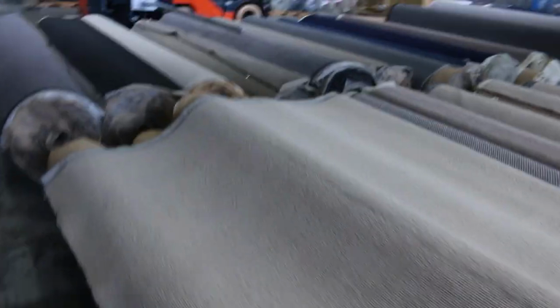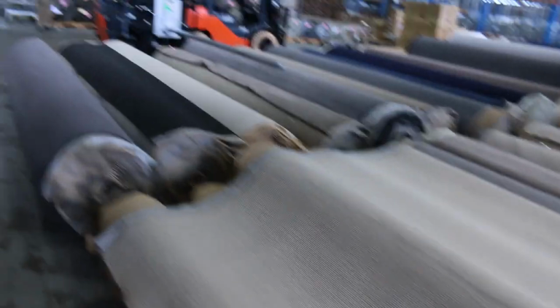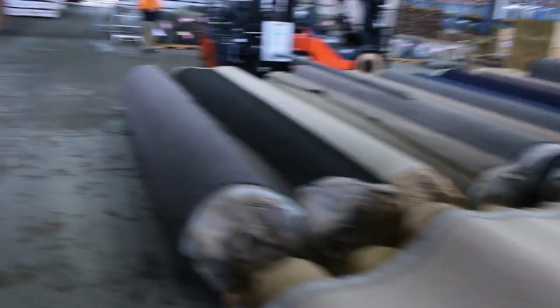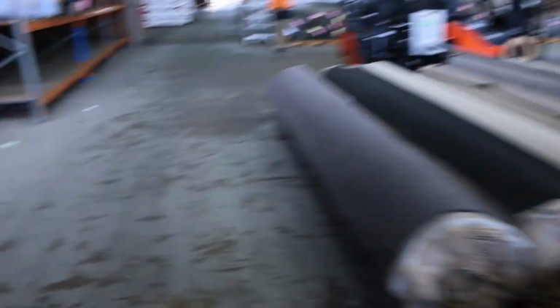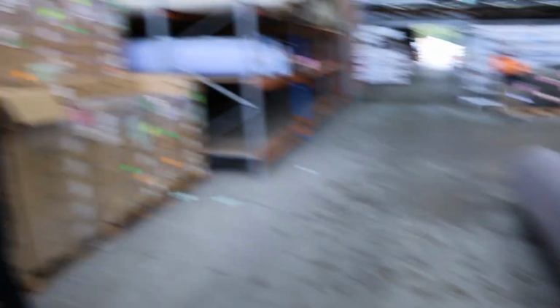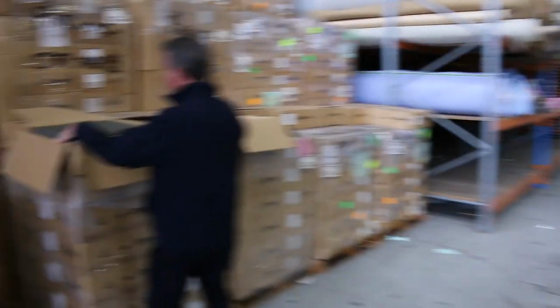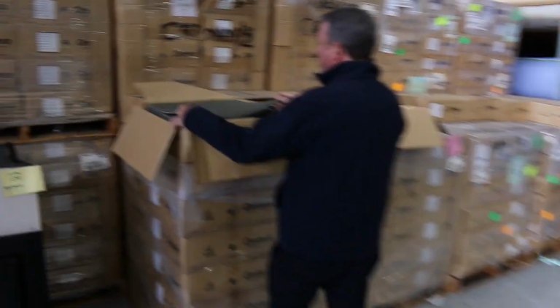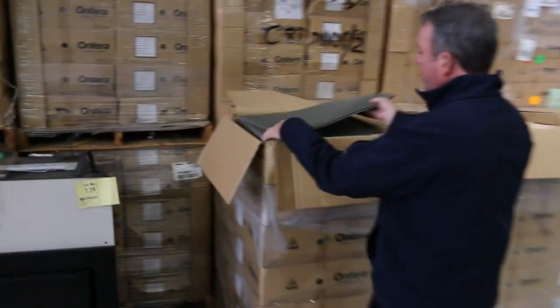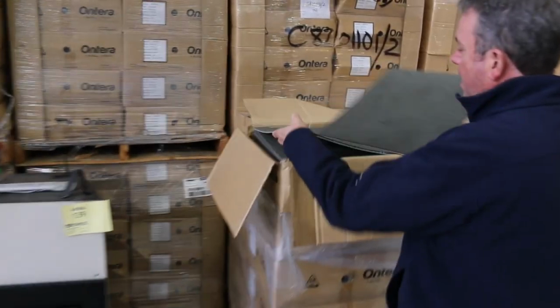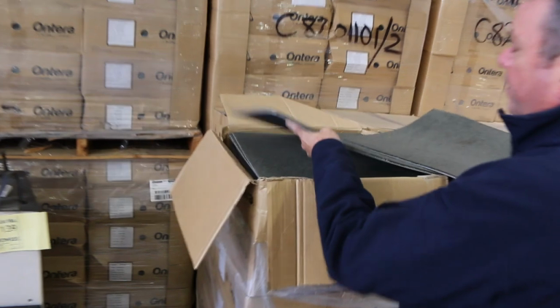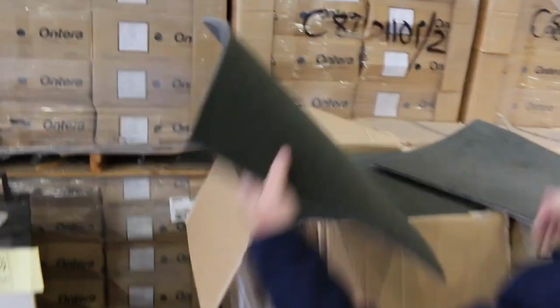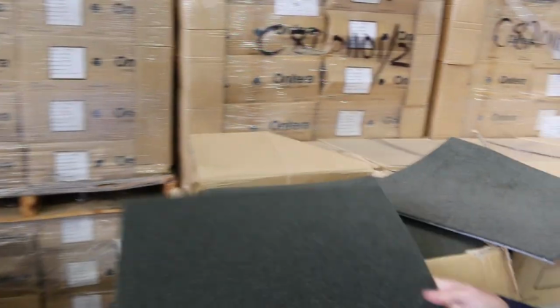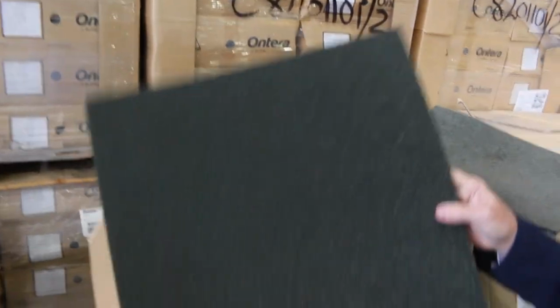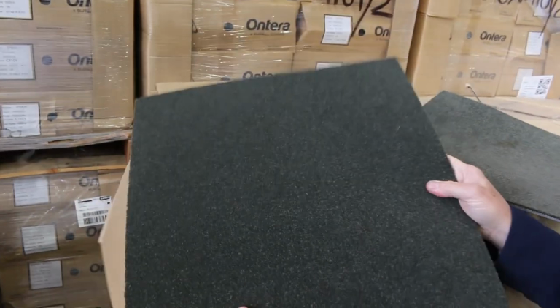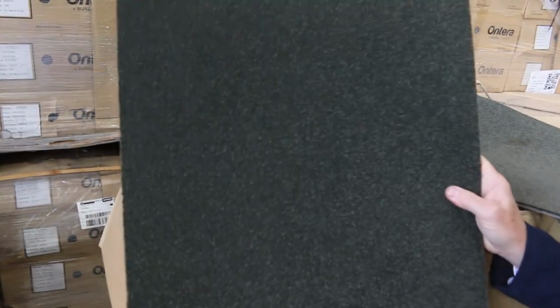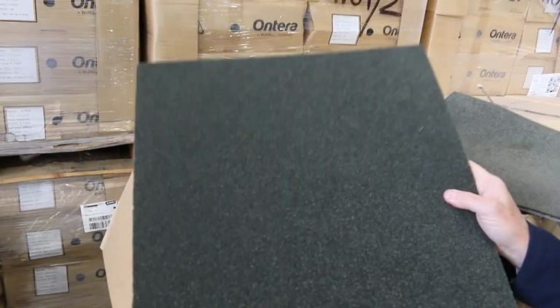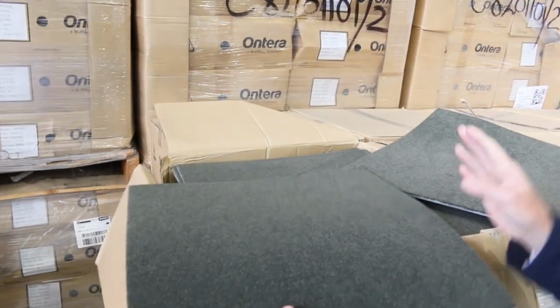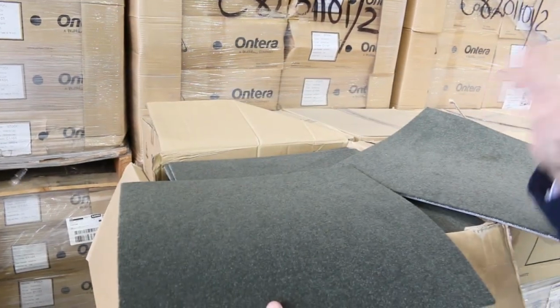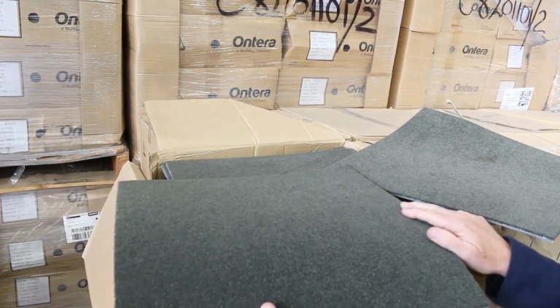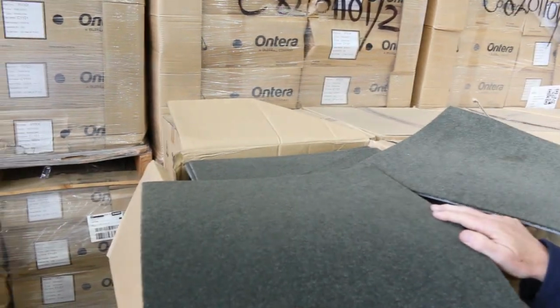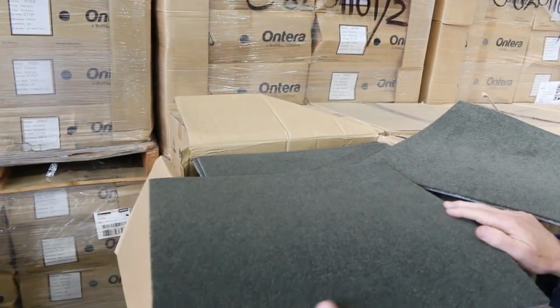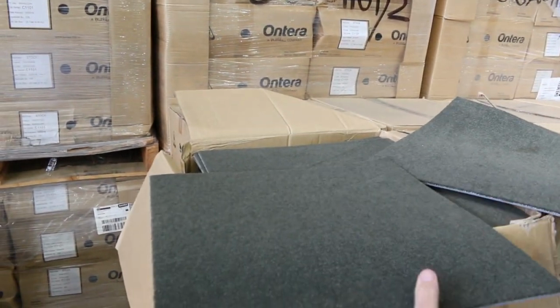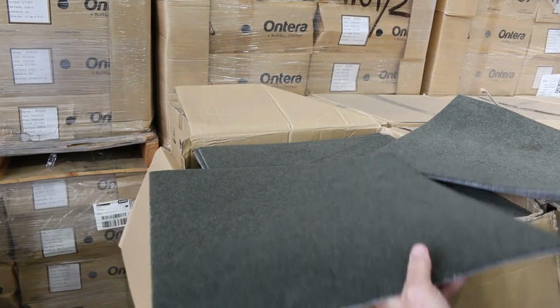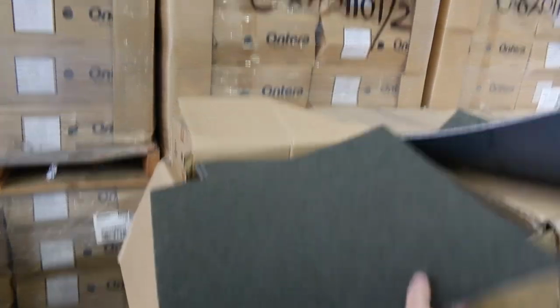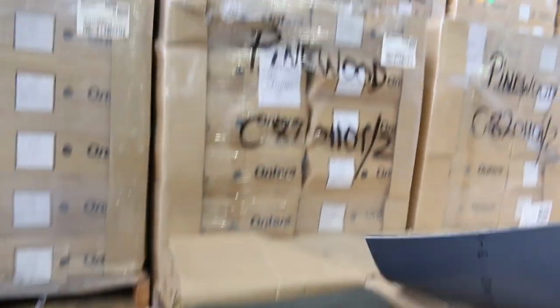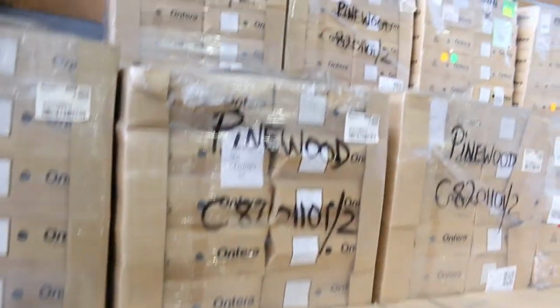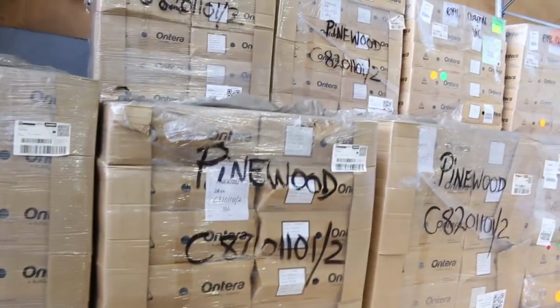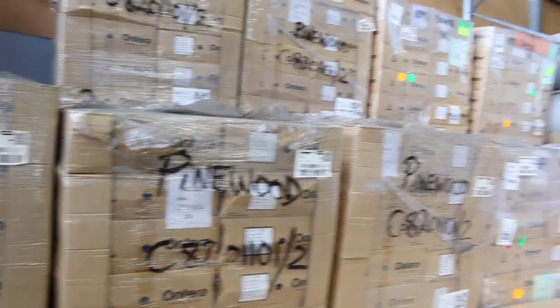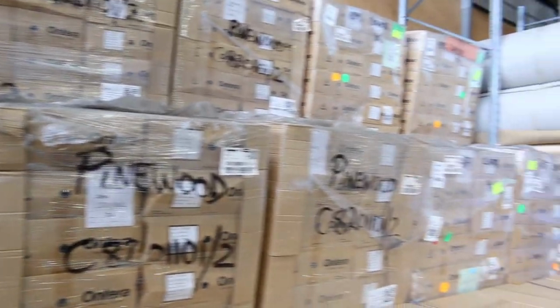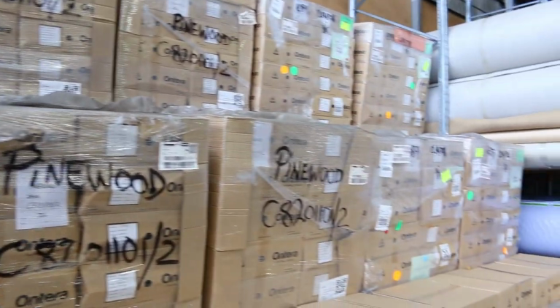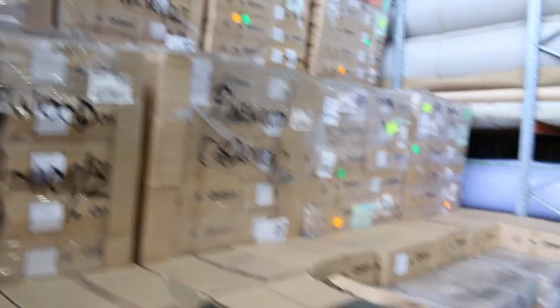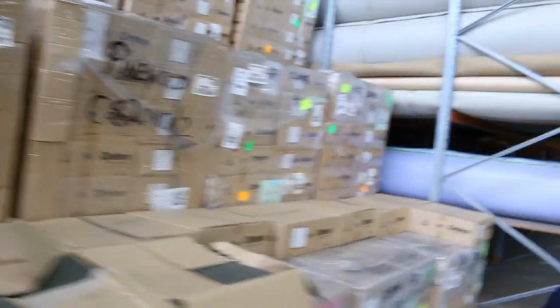We've got the SDN plush pile carpet tiles. Have a look at them — nice hard-wearing, good quality carpet tiles. I've got just under 4,000 metres, so plenty to go around. $10 a square metre will get you a look in there.